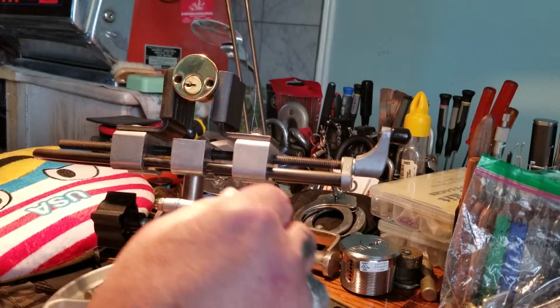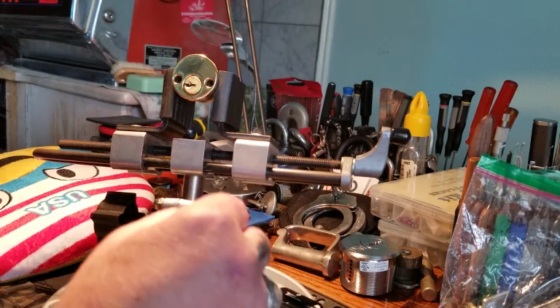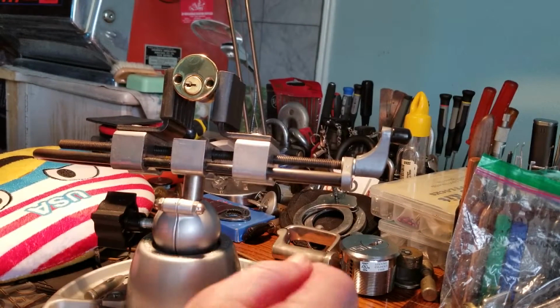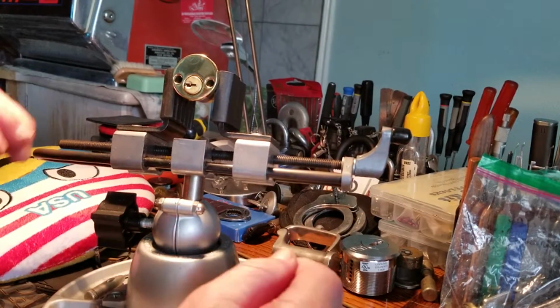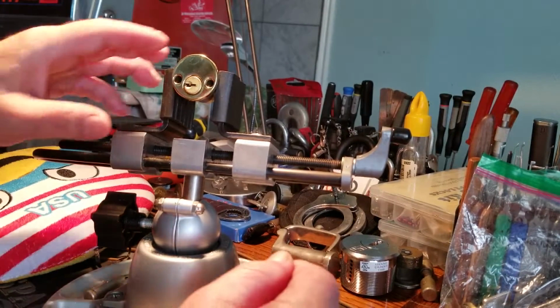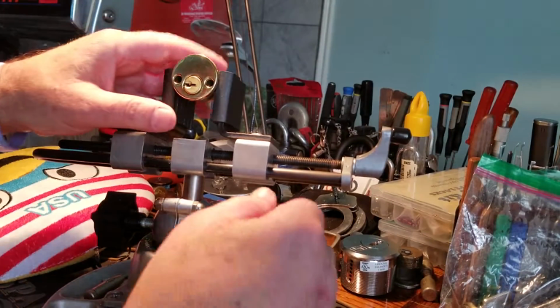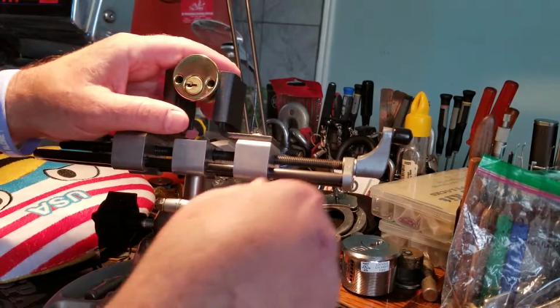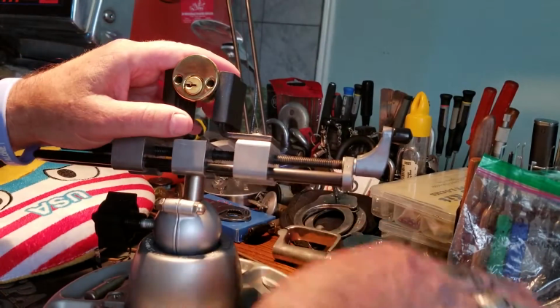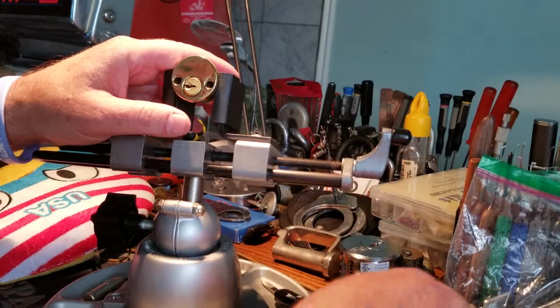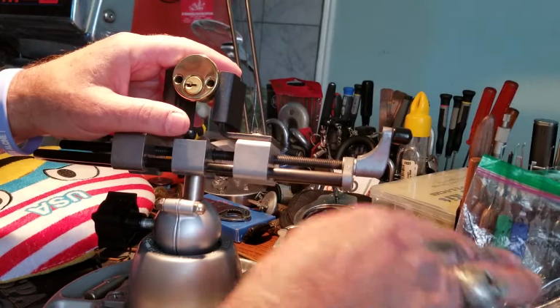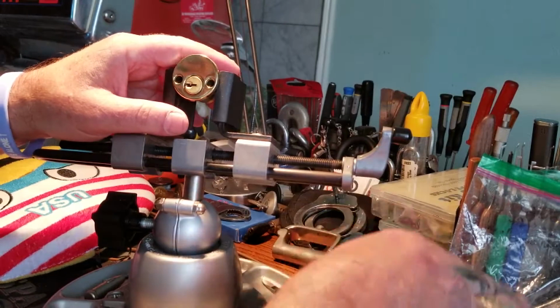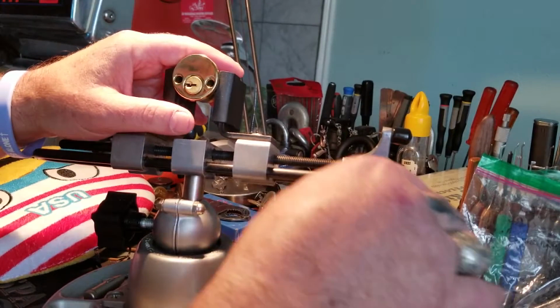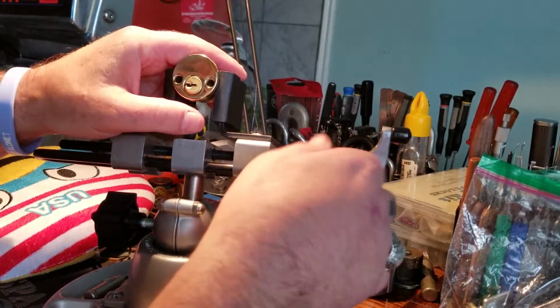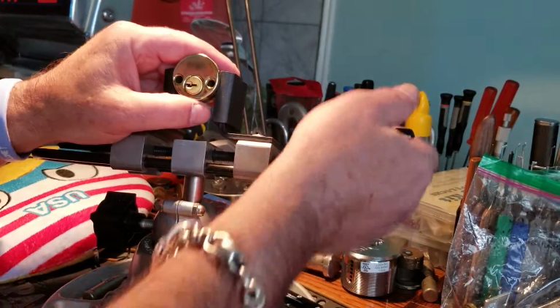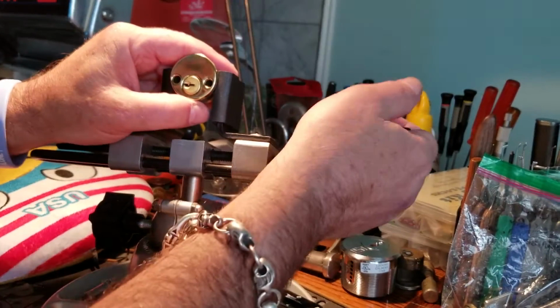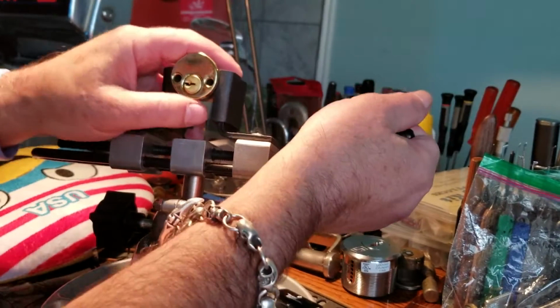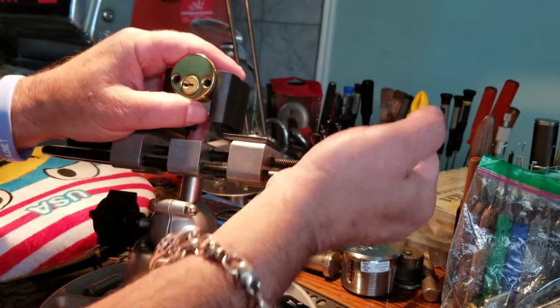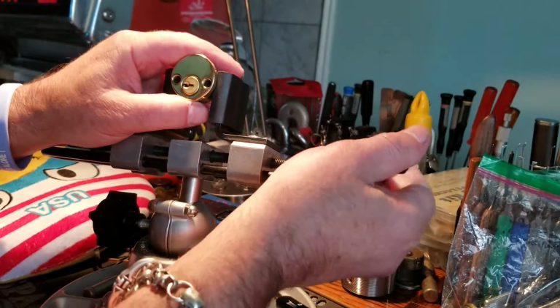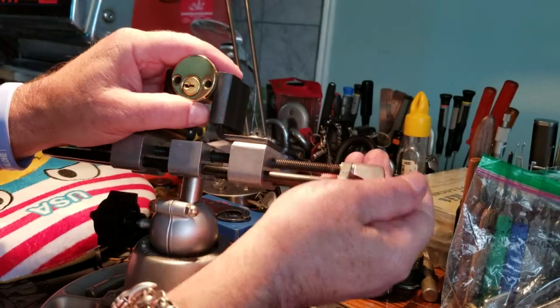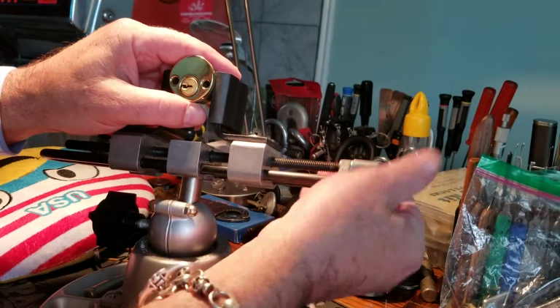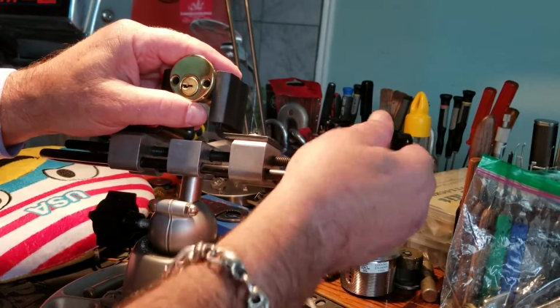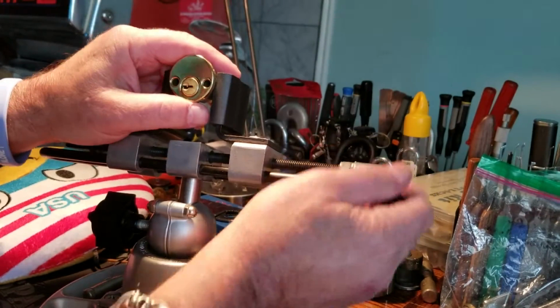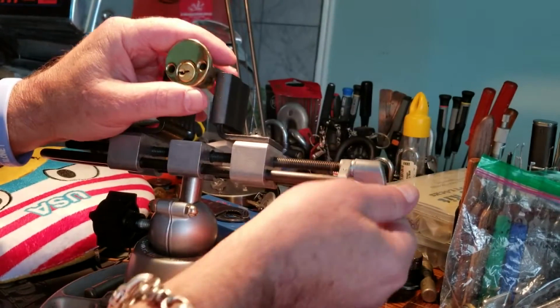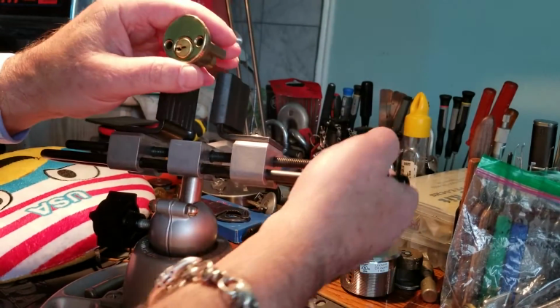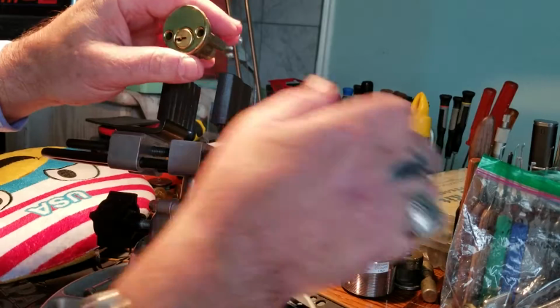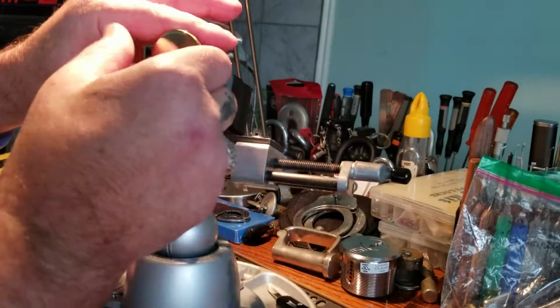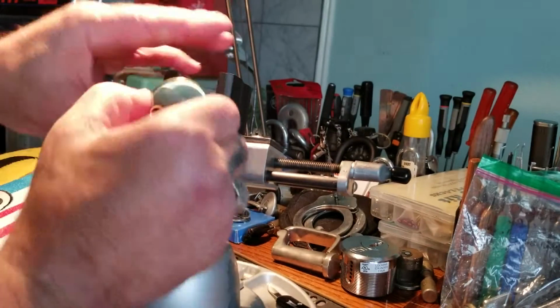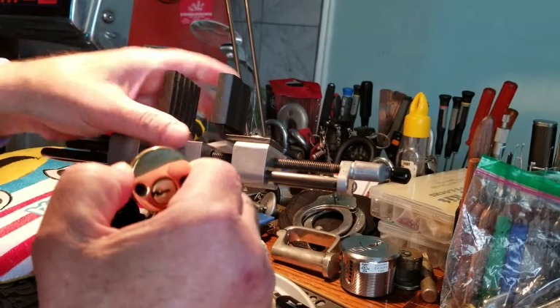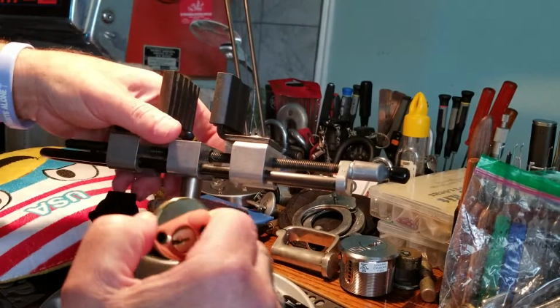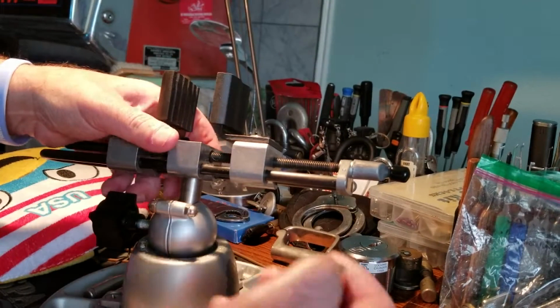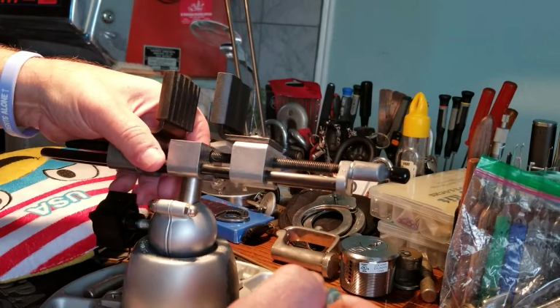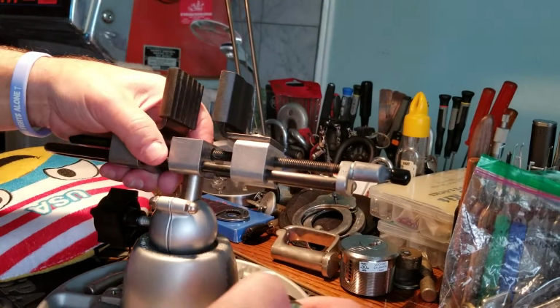All right! I like that. That was easy — that was pretty good. I like that. This was a cool lock. Love it. Can't complain.